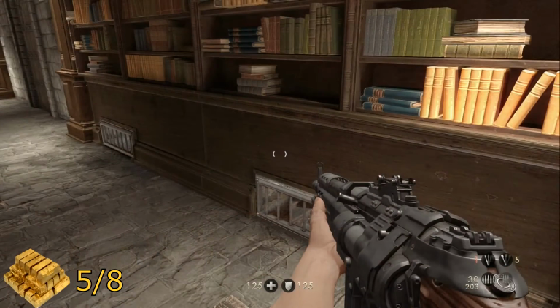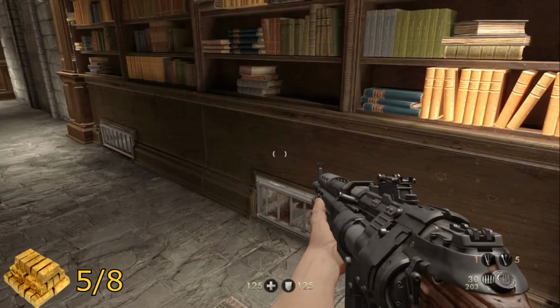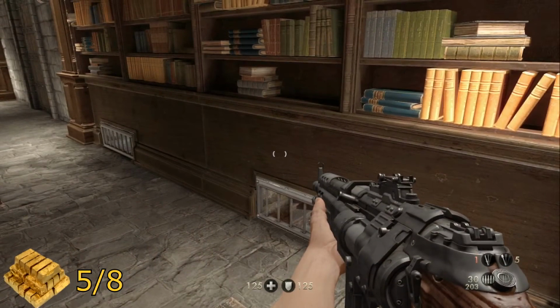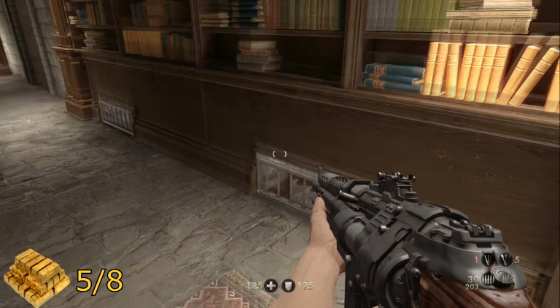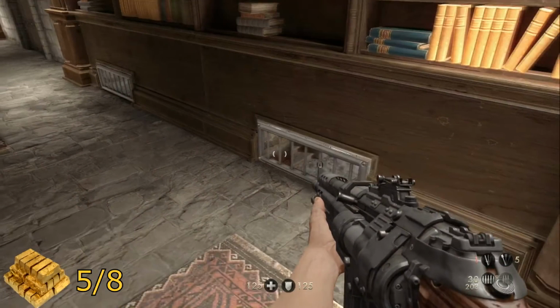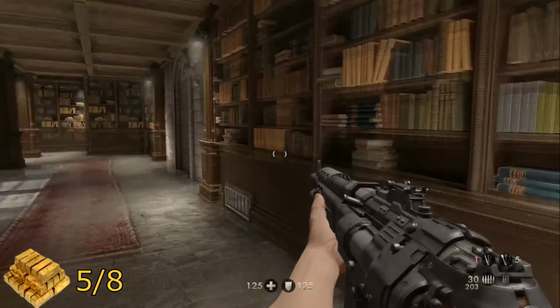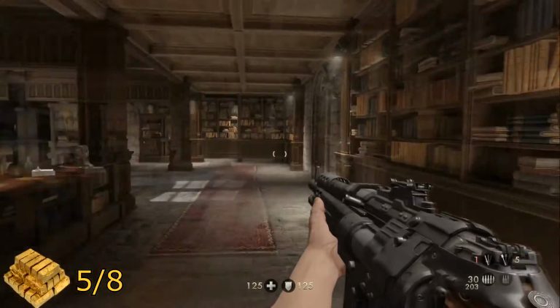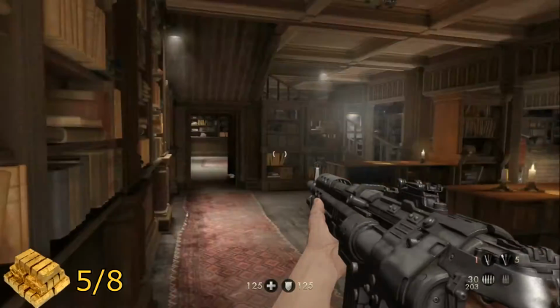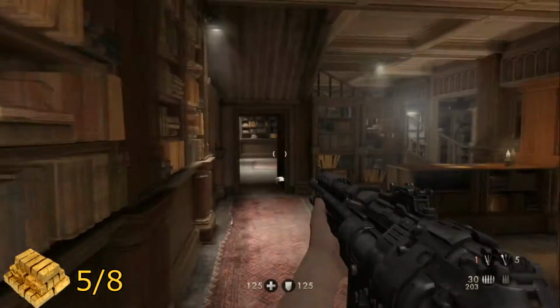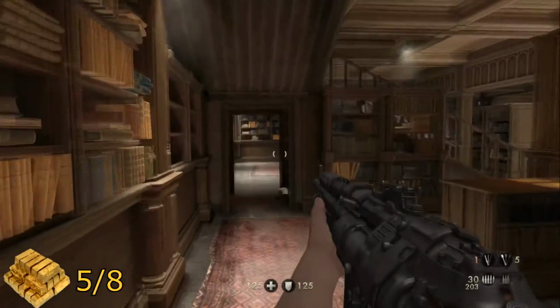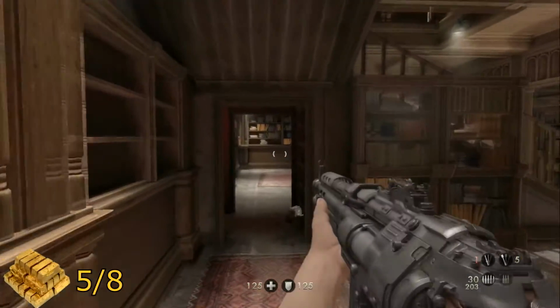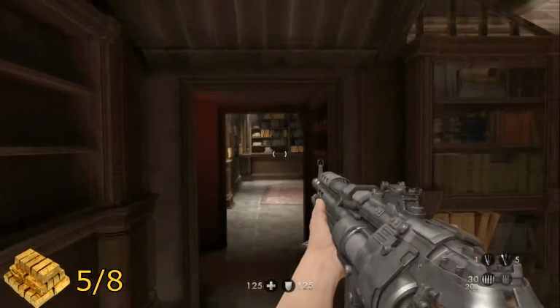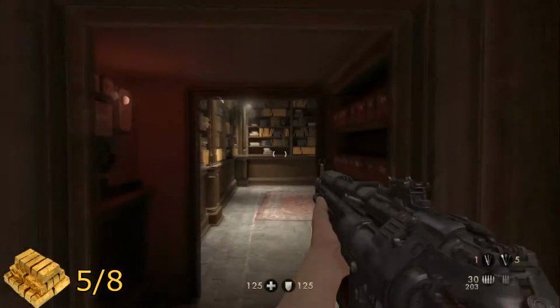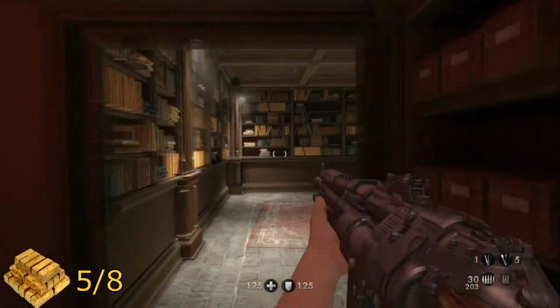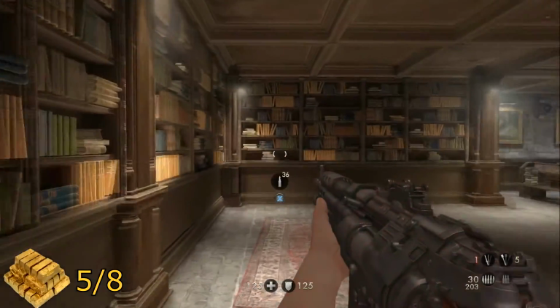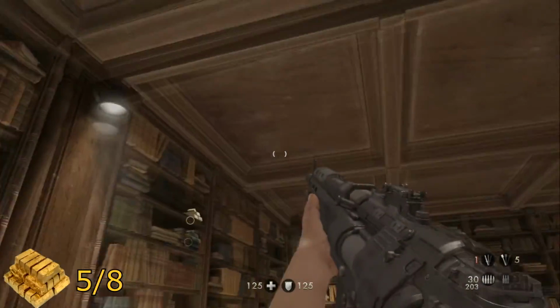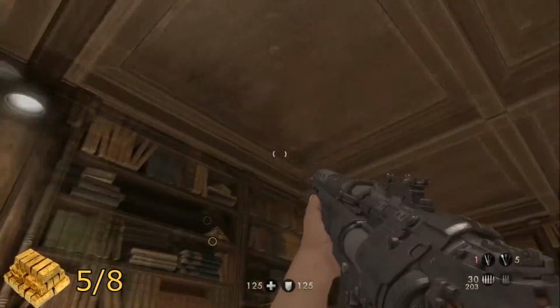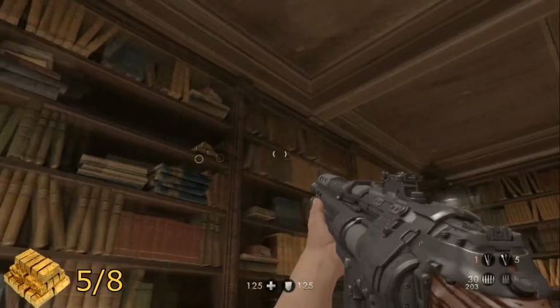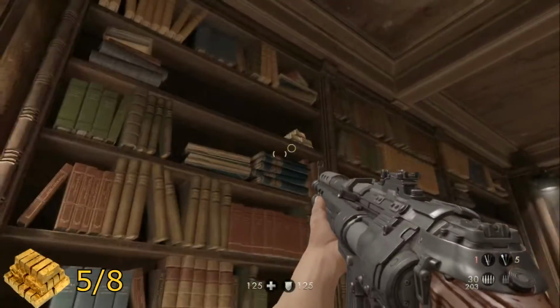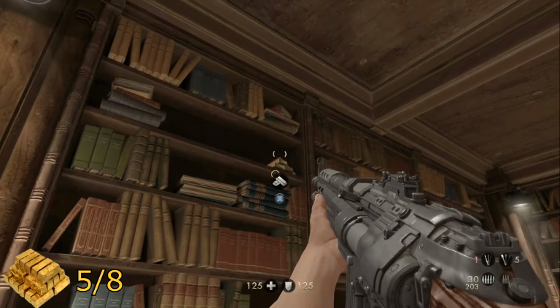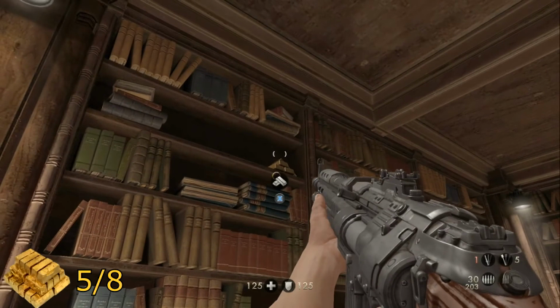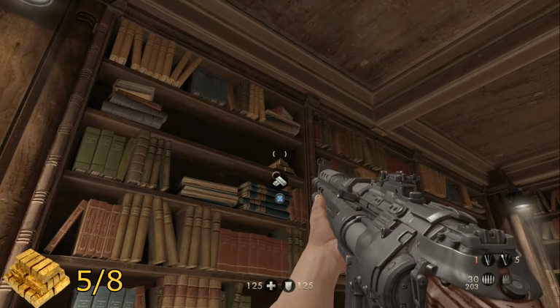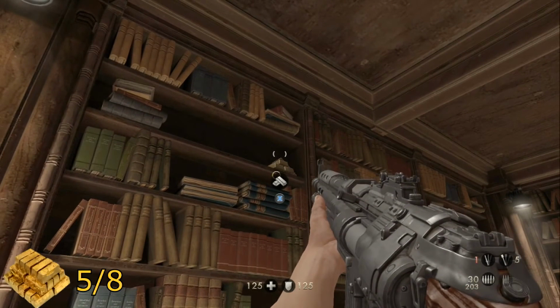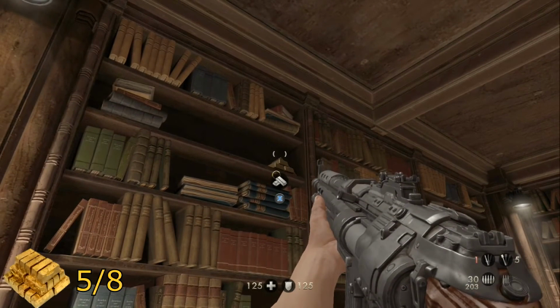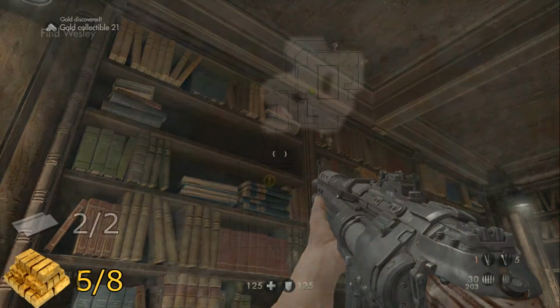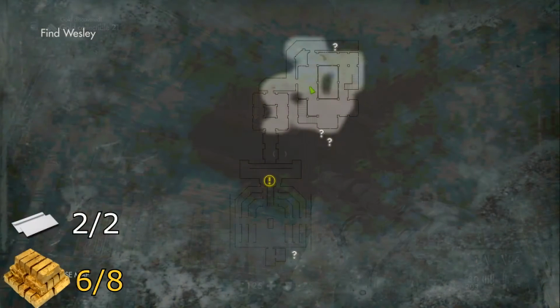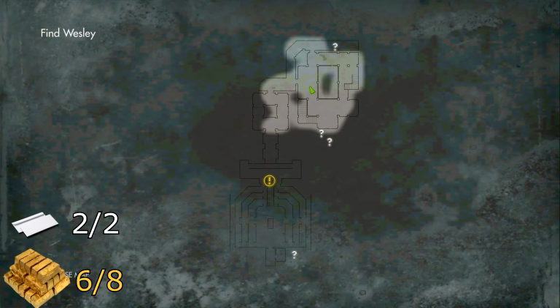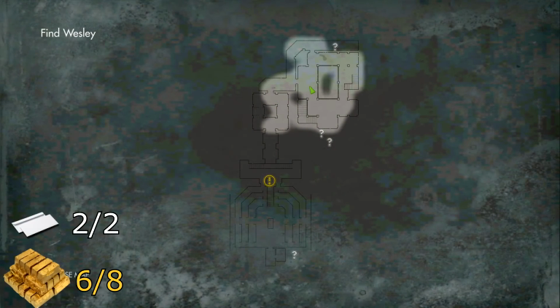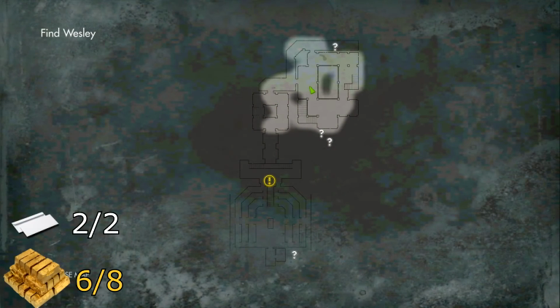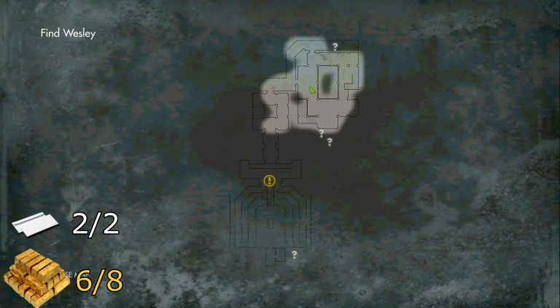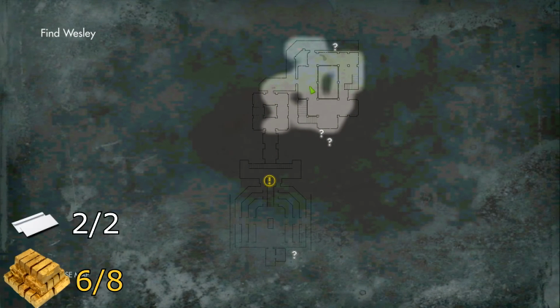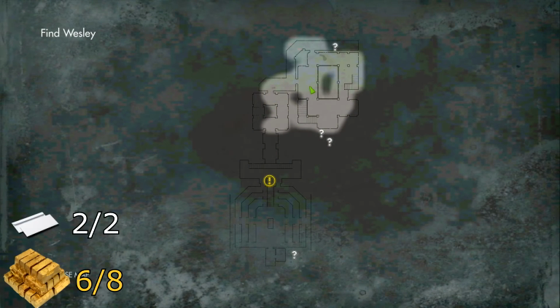For your next piece of gold, right from the same grate that you come through, go straight ahead and up on your left on a bookshelf will be some more gold.